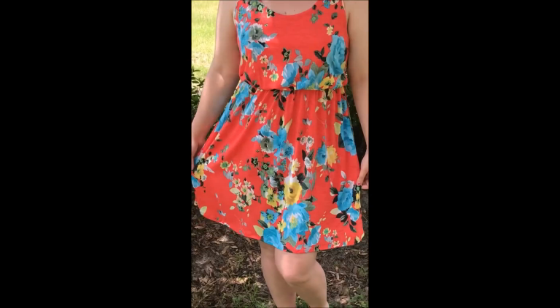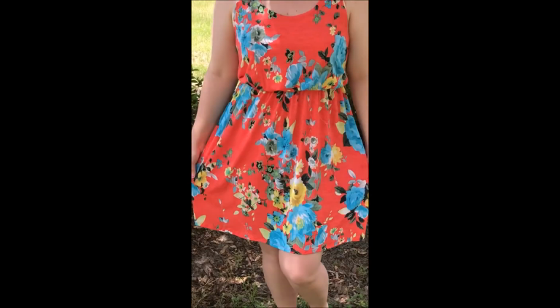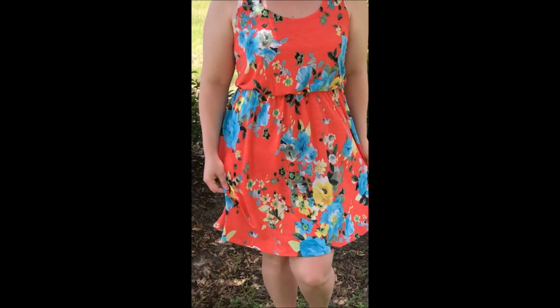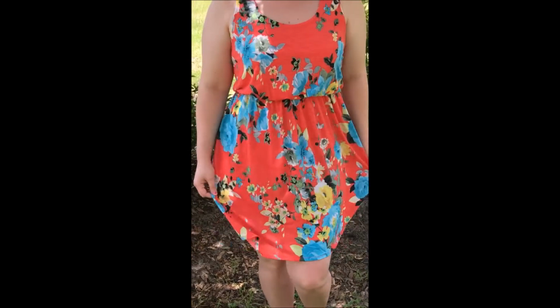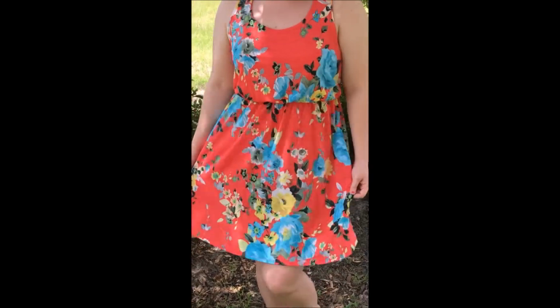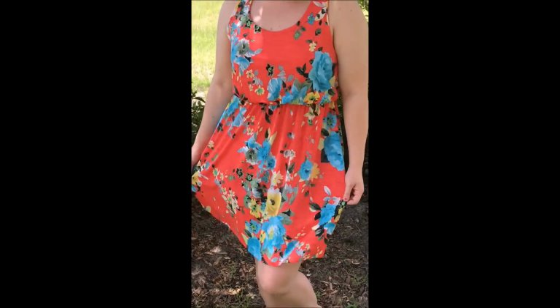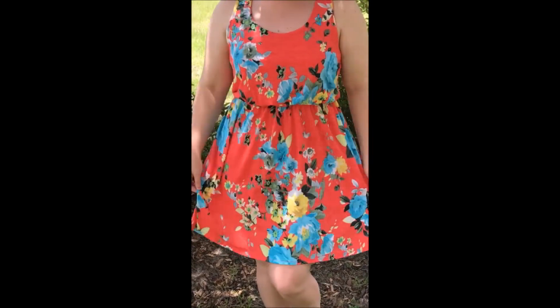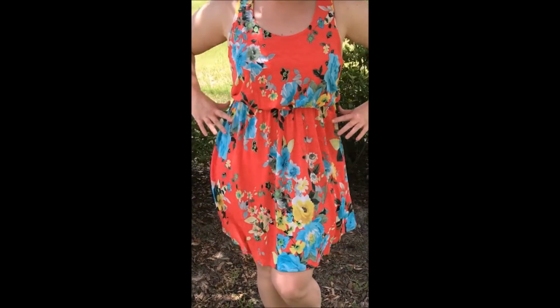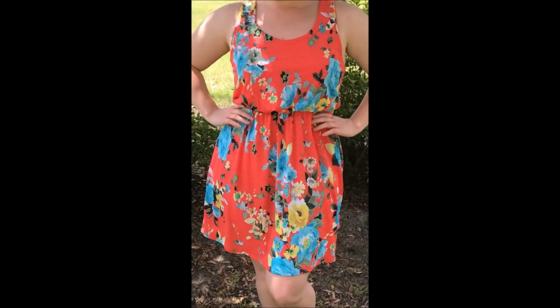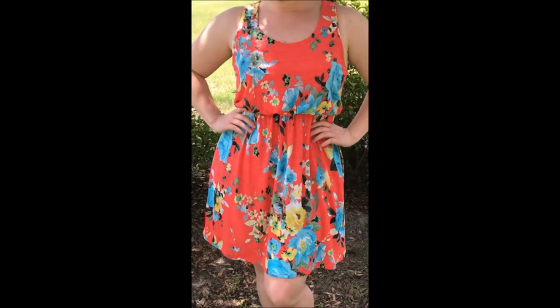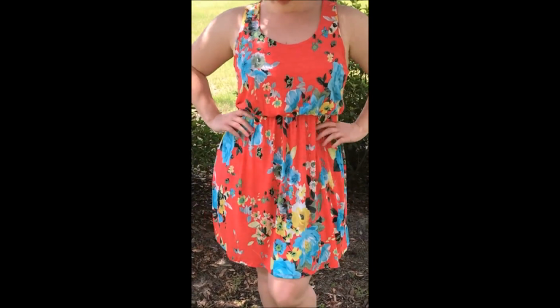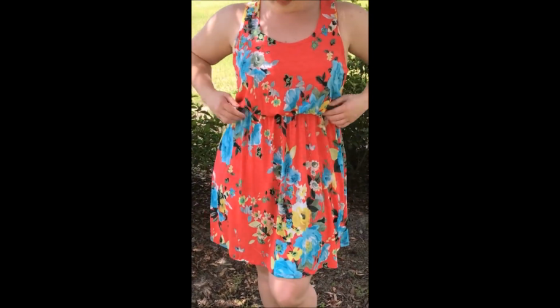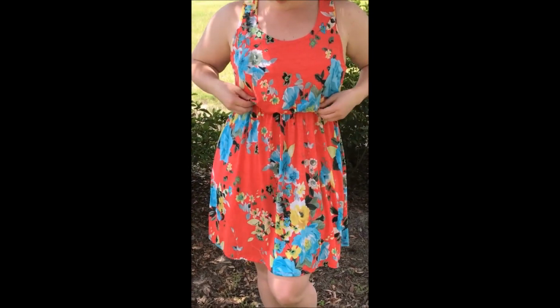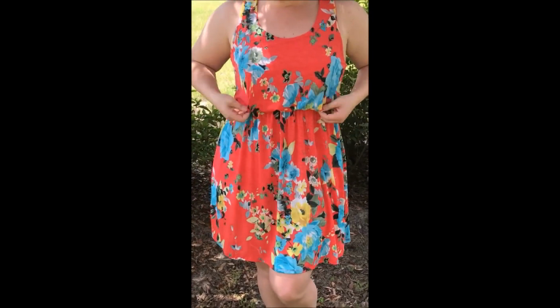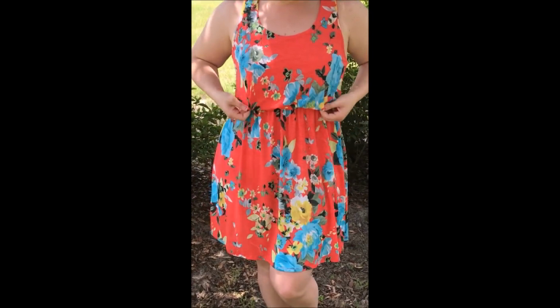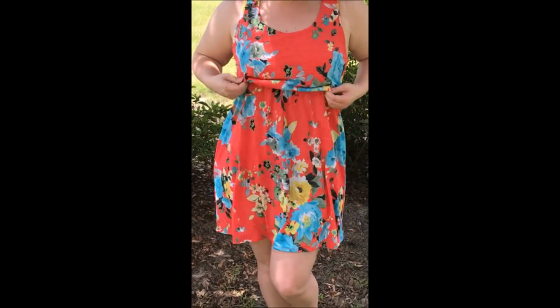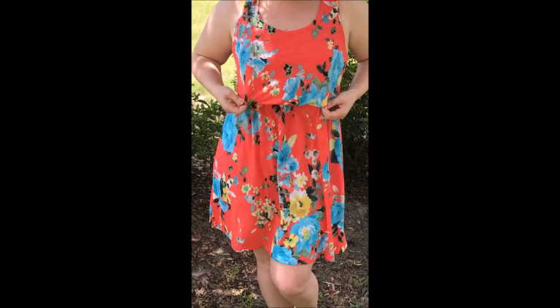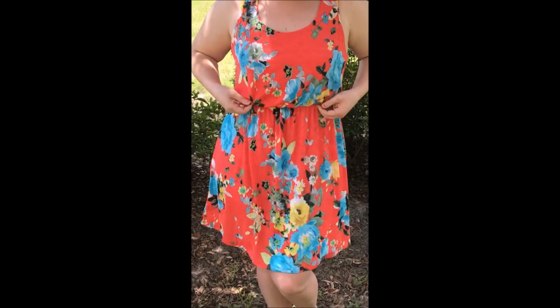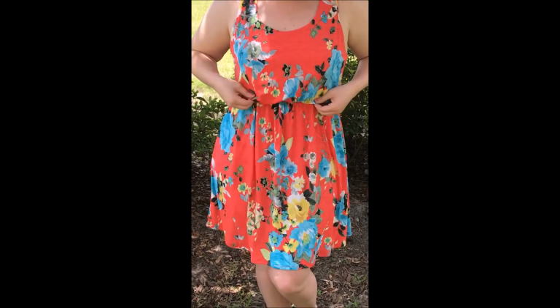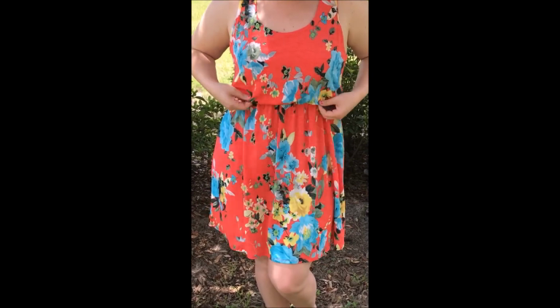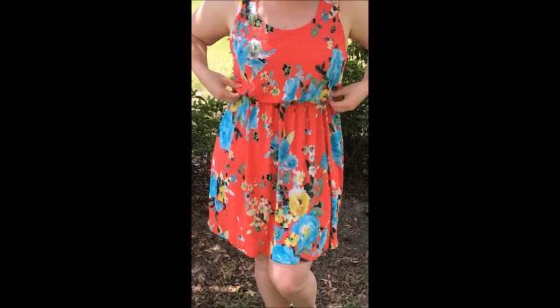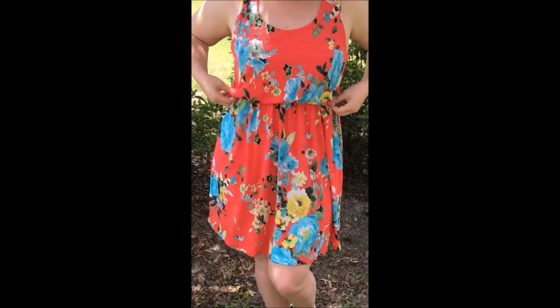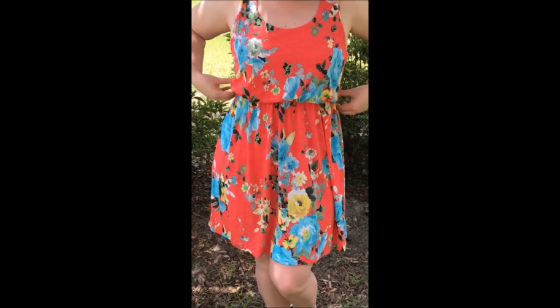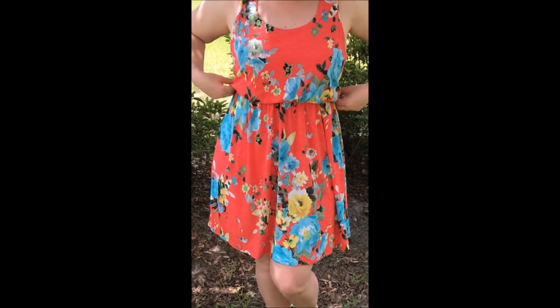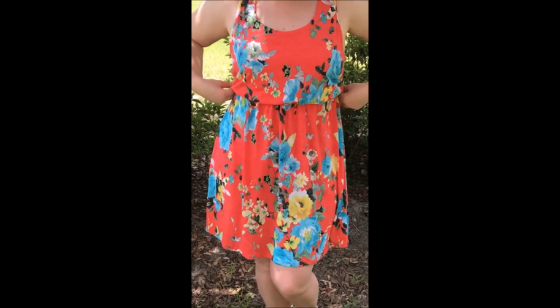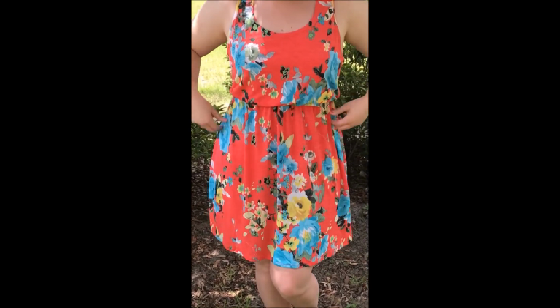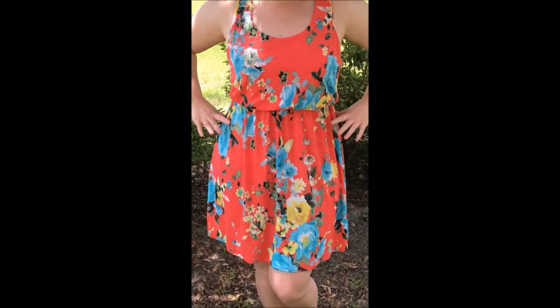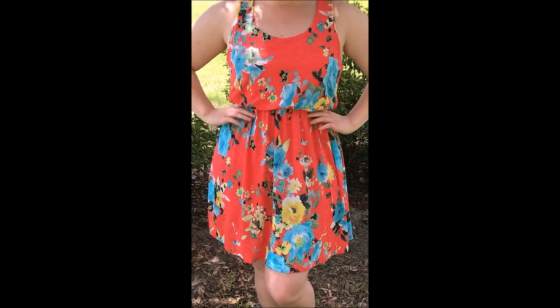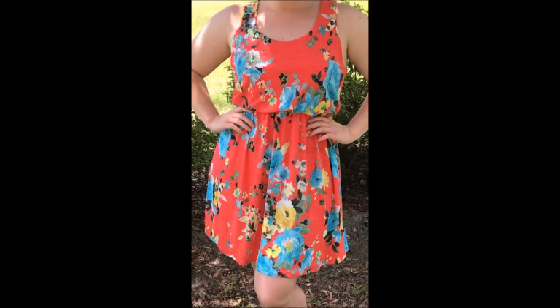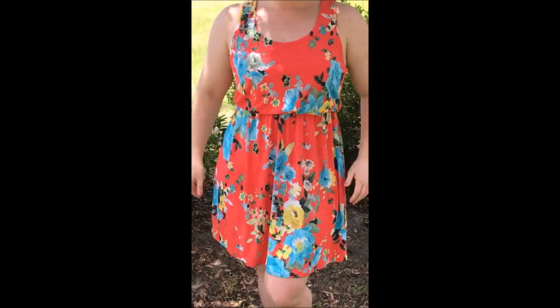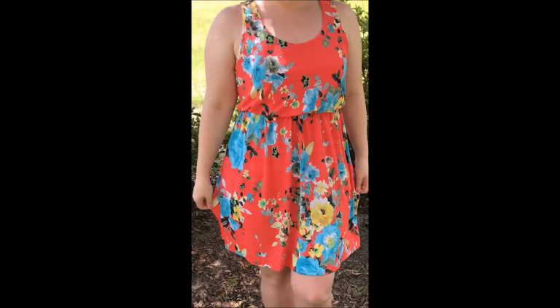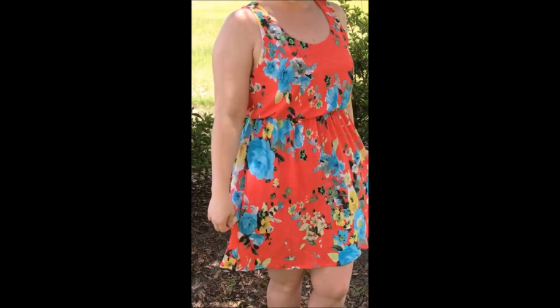Last but not least is this adorable coral dress with a beautiful floral print pattern. The waist has a stretchable area that will cinch you in, and it is only $40.